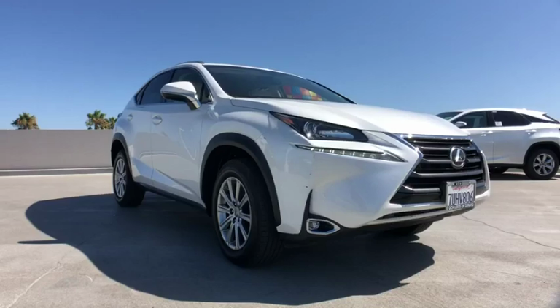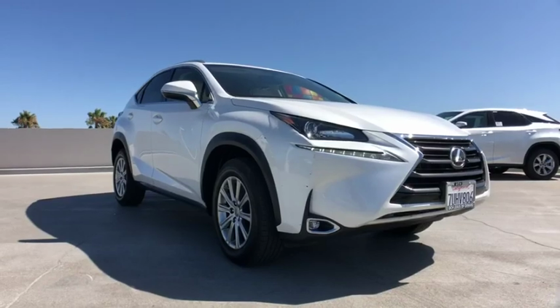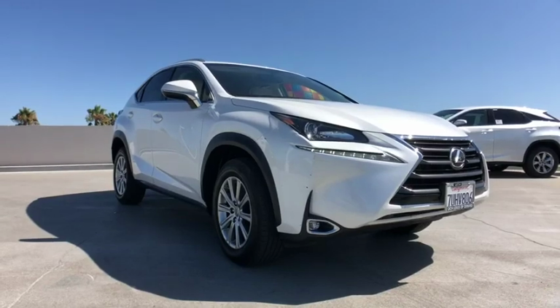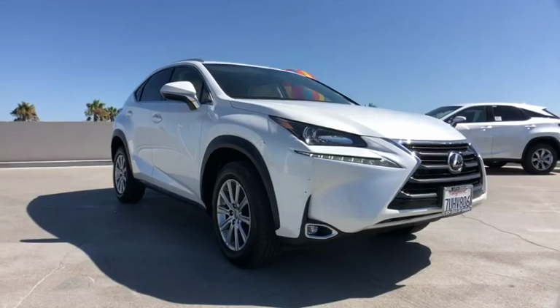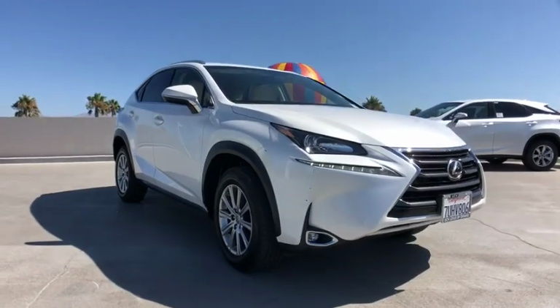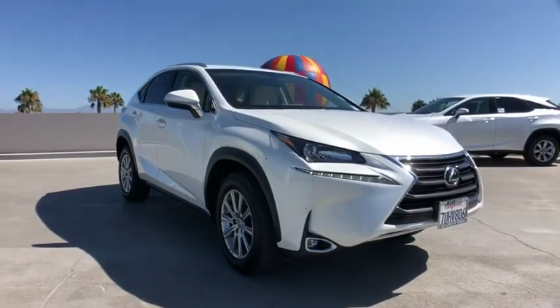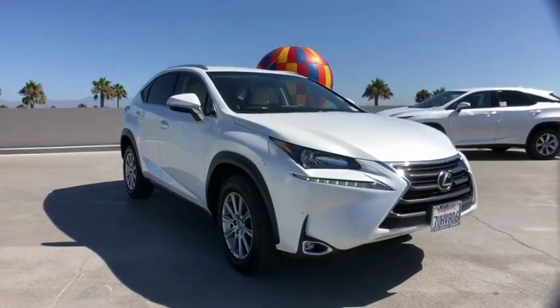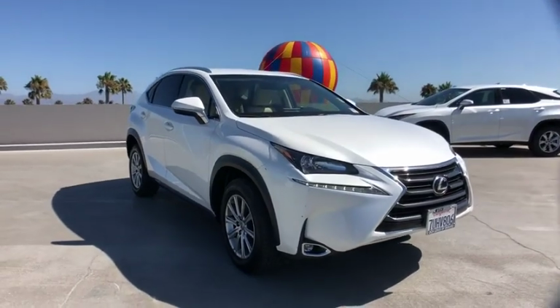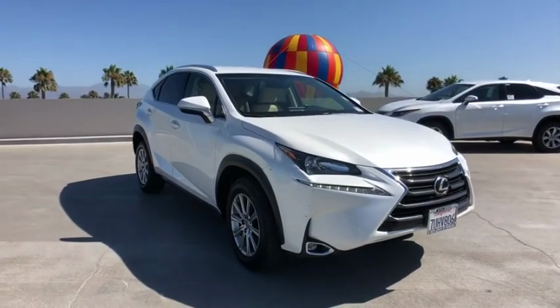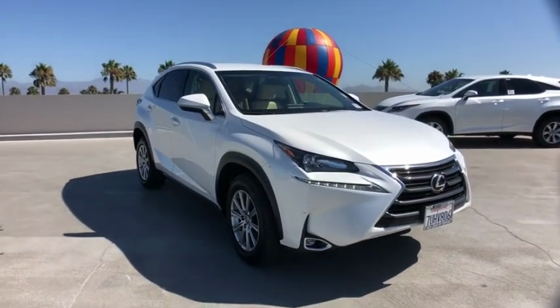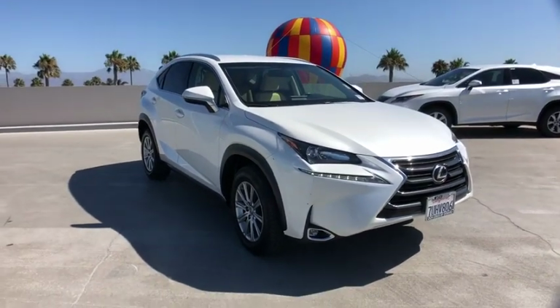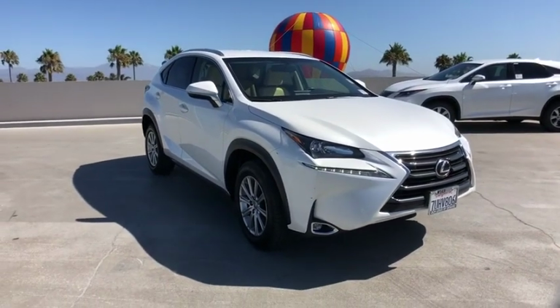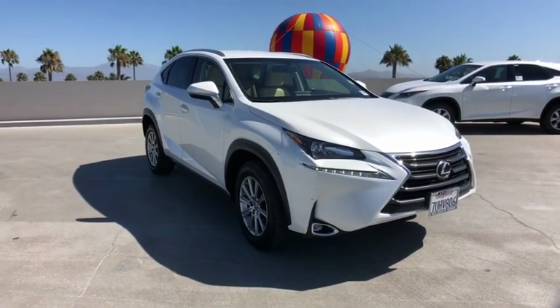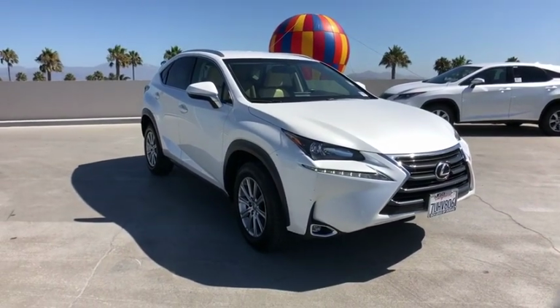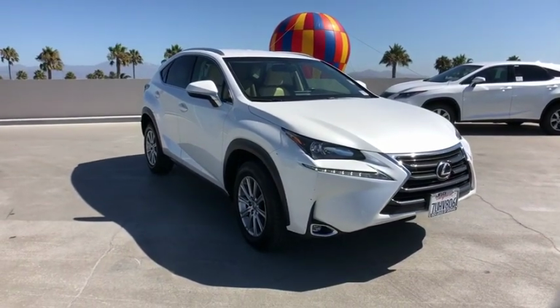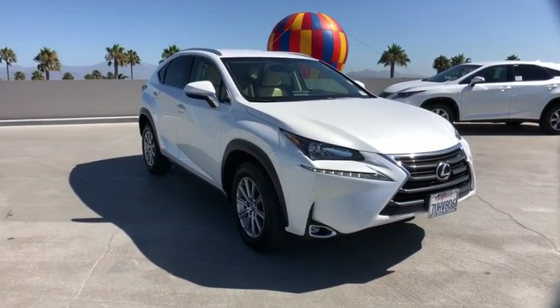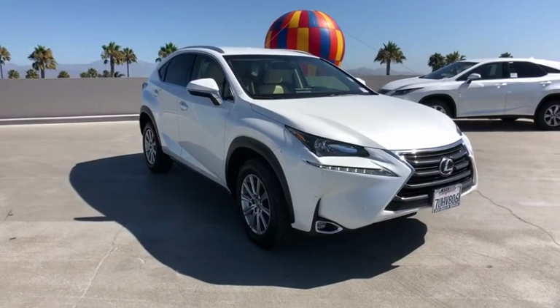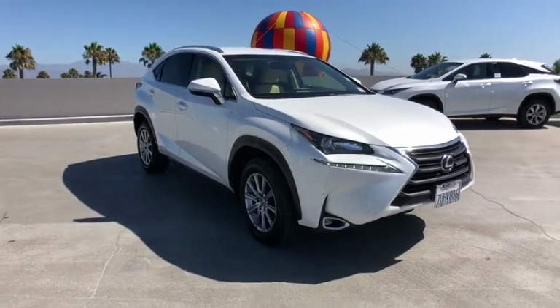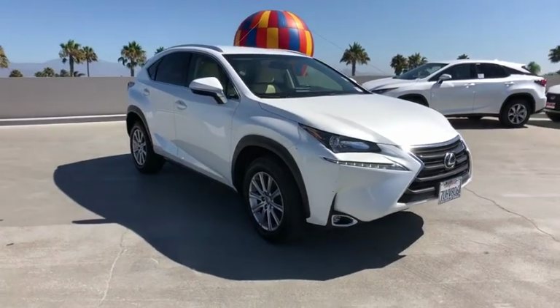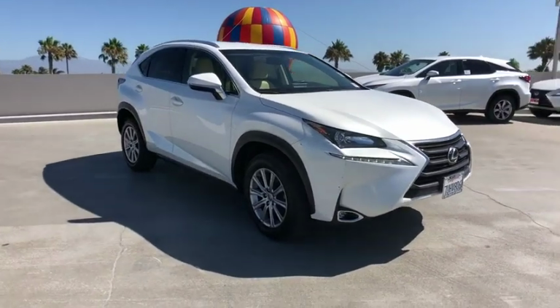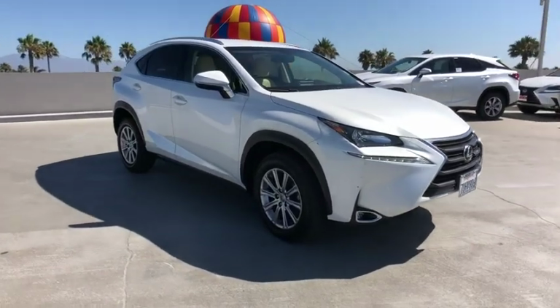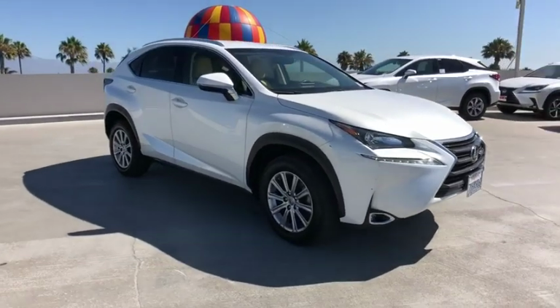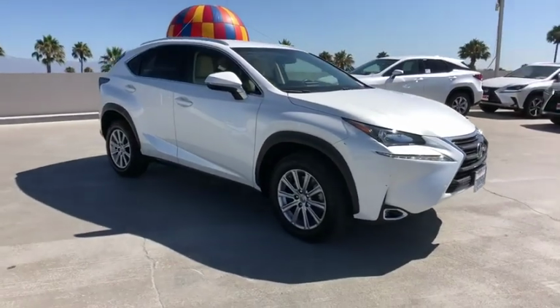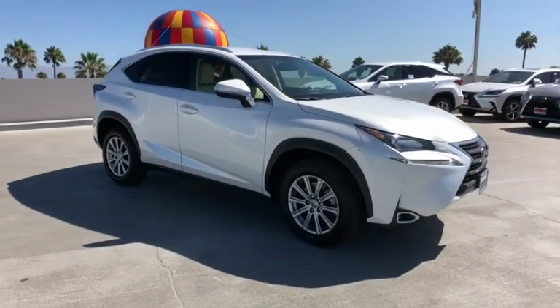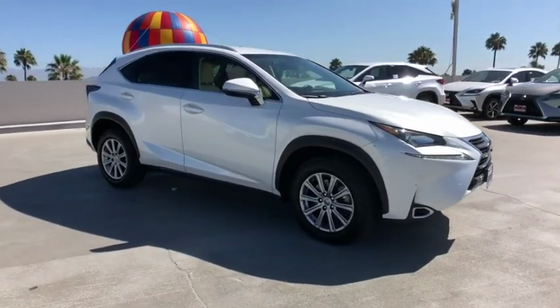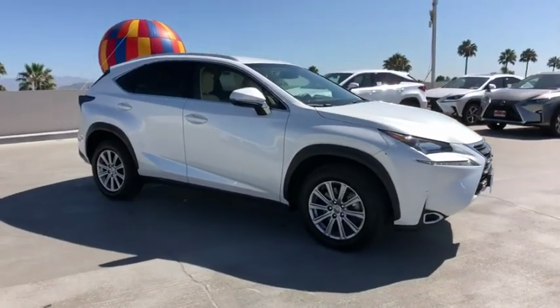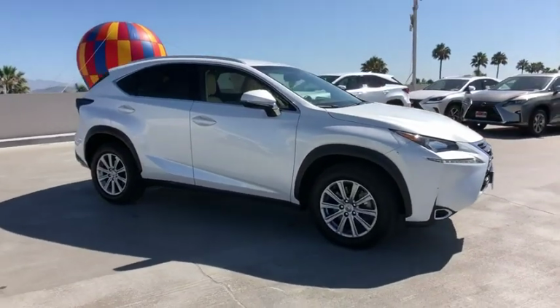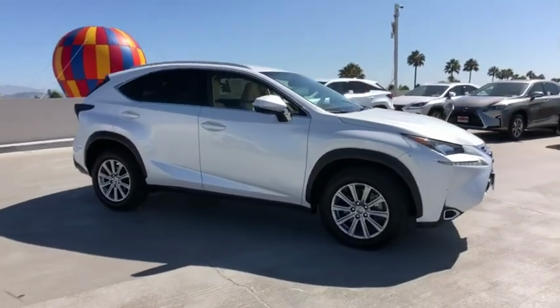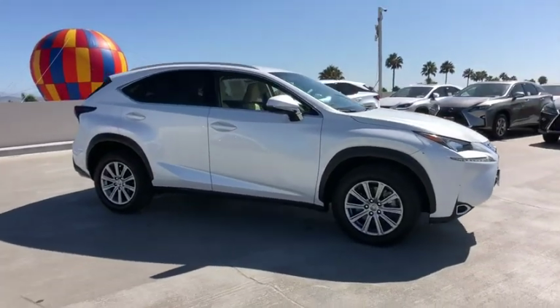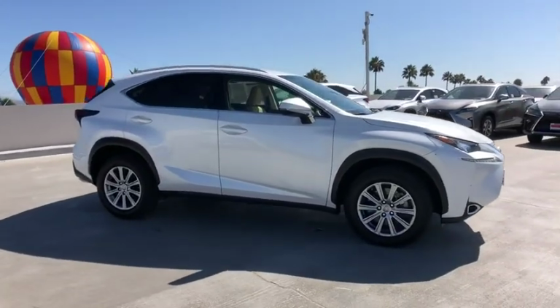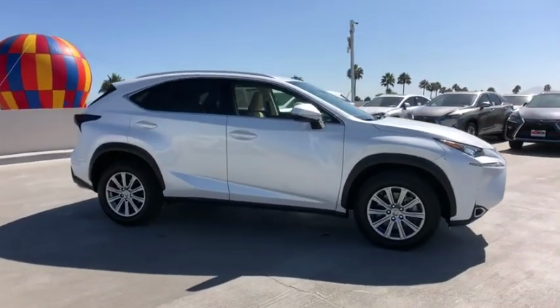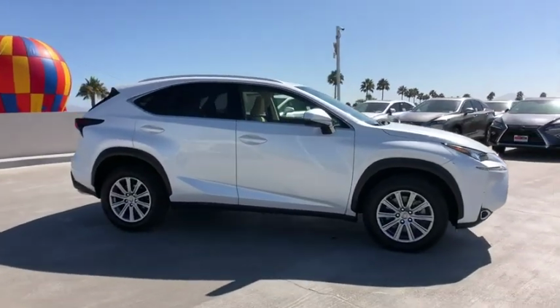Looking for the right vehicle? Check out the 2016 Lexus NX. The Lexus NX is sculpted to look nimble while hinting at the incredible power concentrated inside.